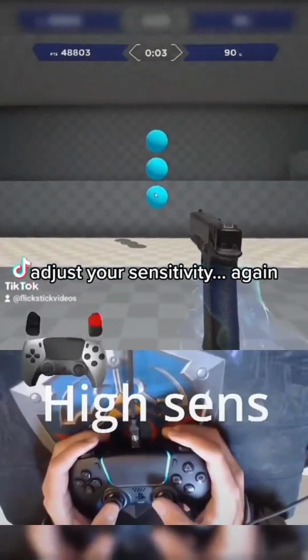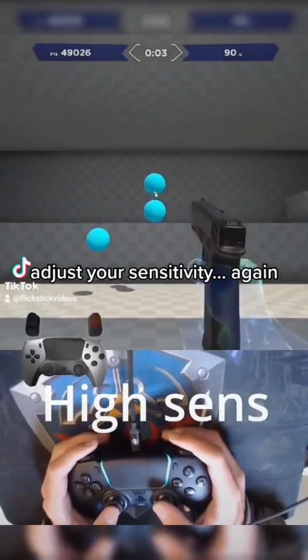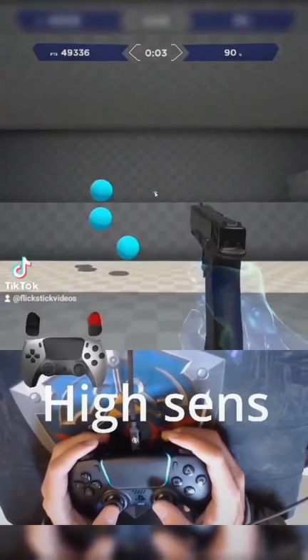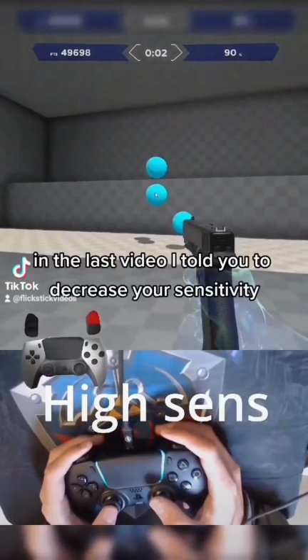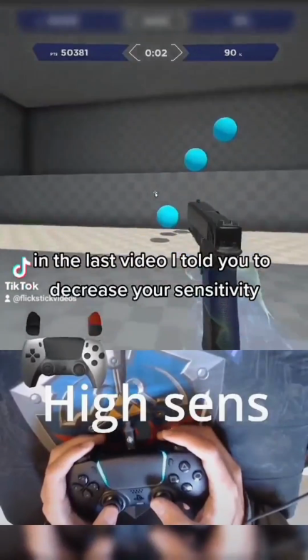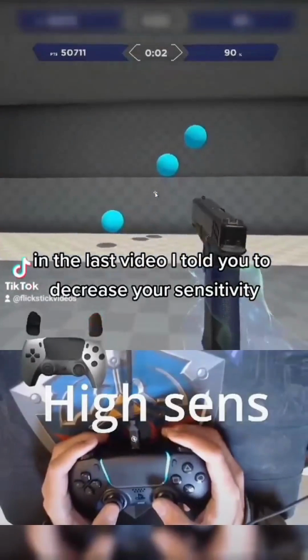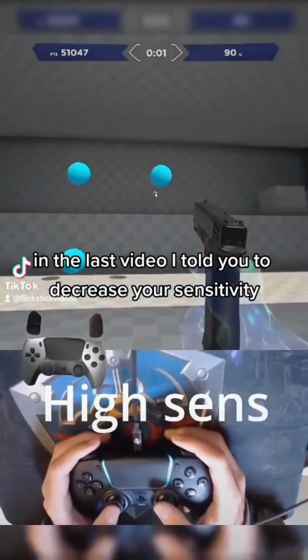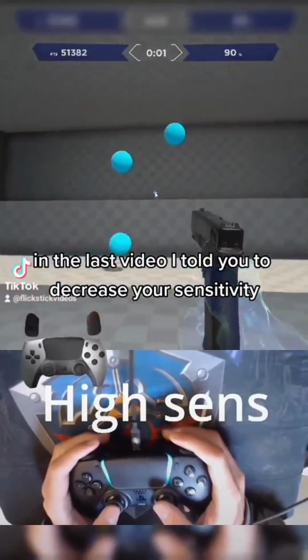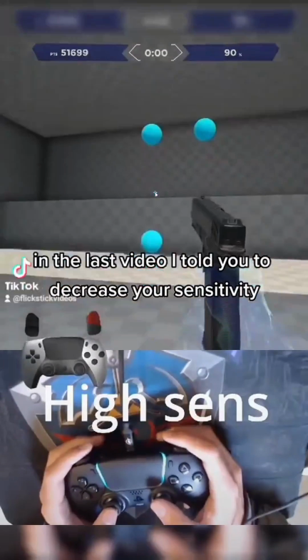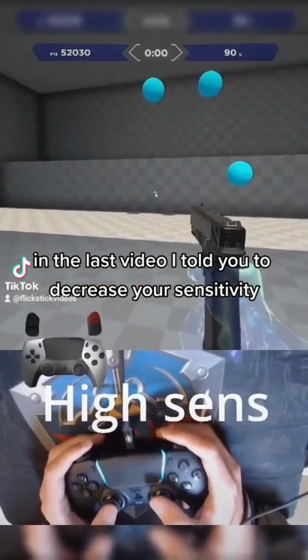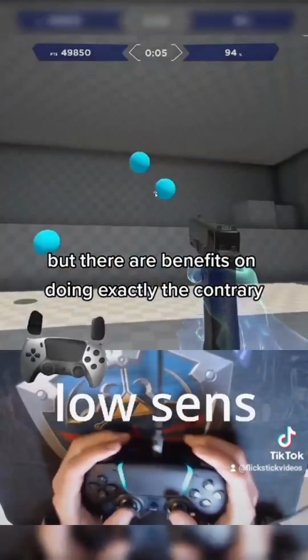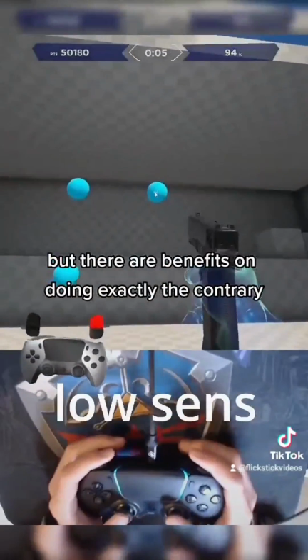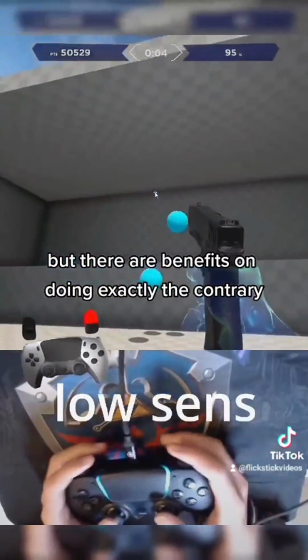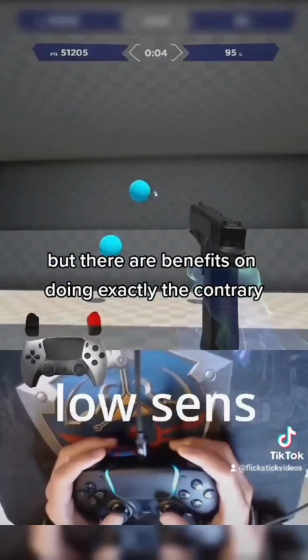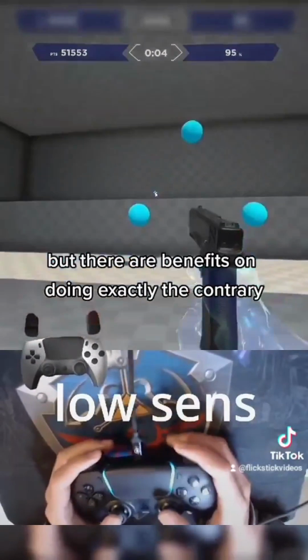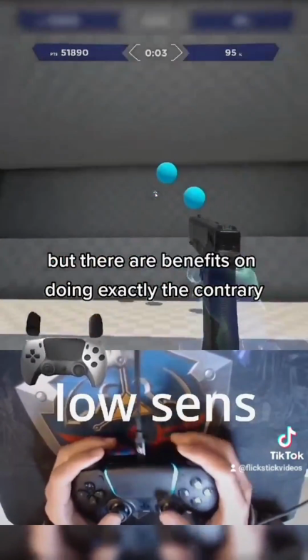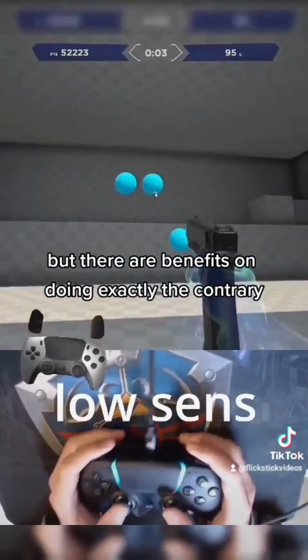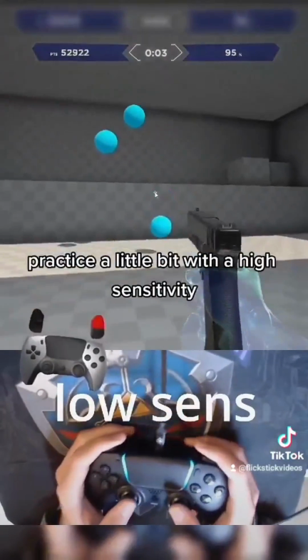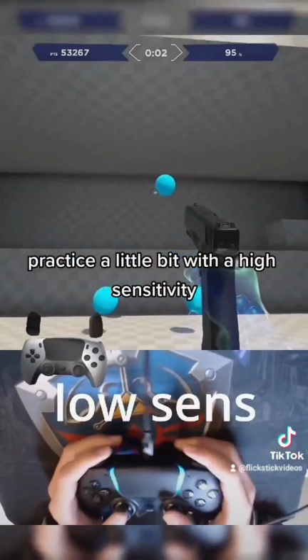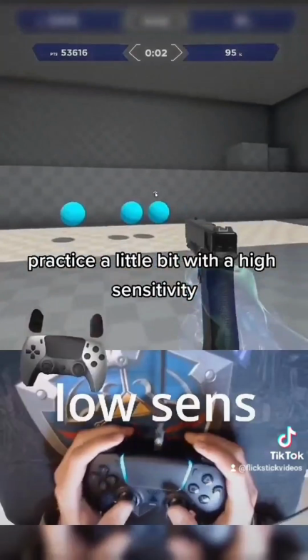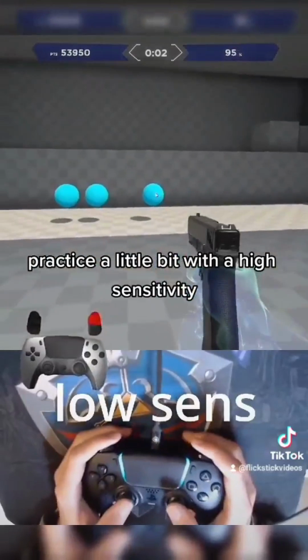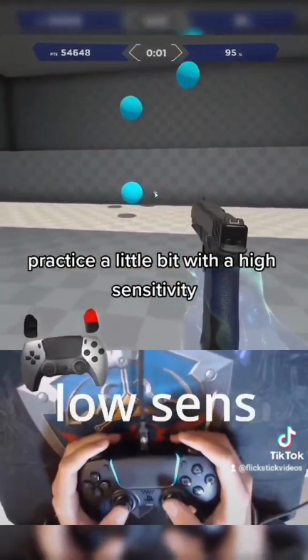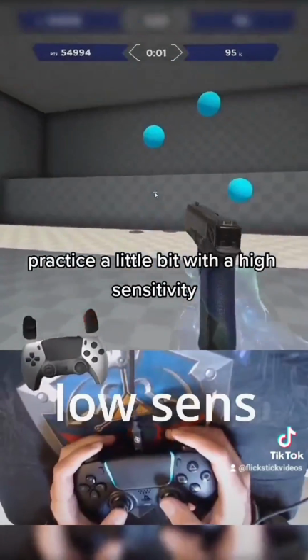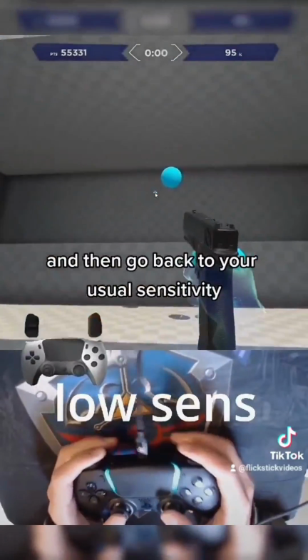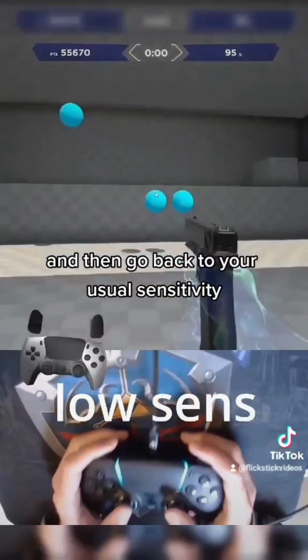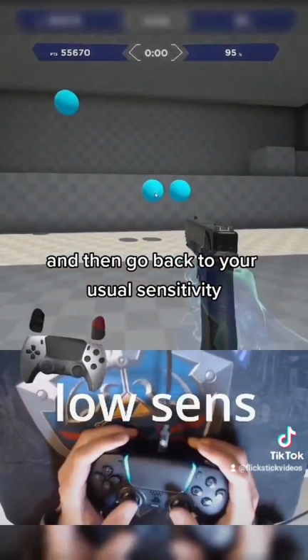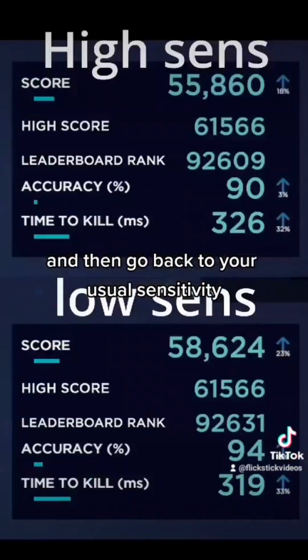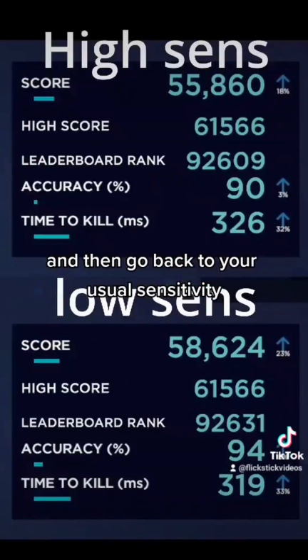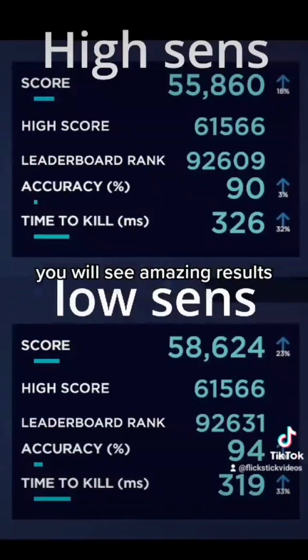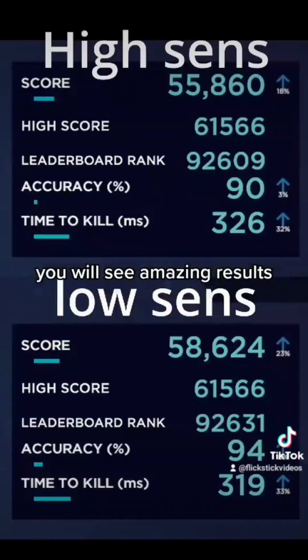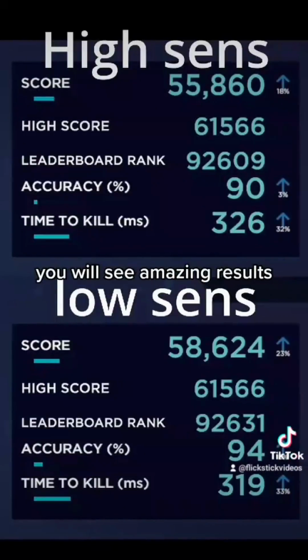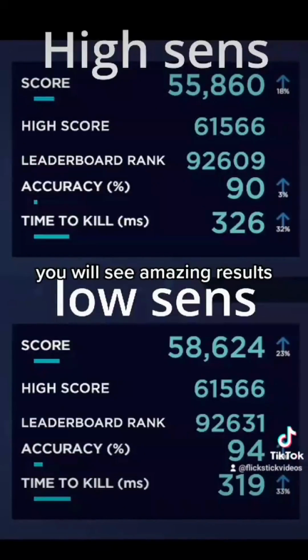Again, adjust your sensitivity. In the last video, I told you to decrease your sensitivity, but there are benefits to doing exactly the contrary. Practice a little bit with a high sensitivity, and then go back to your usual sensitivity, and you will see amazing results.